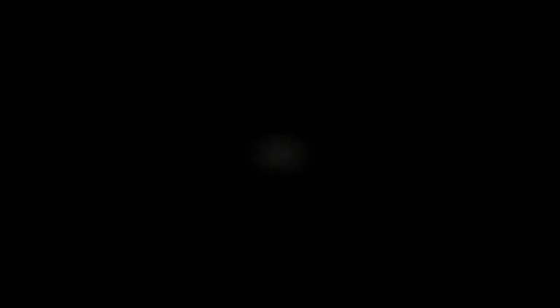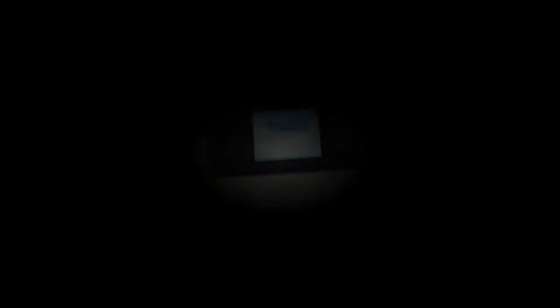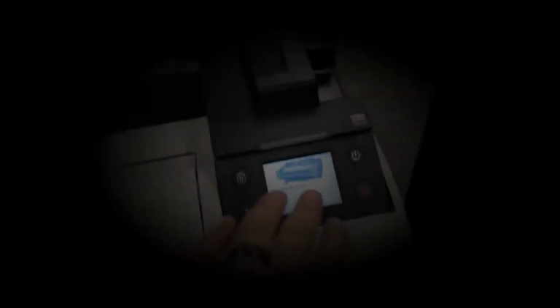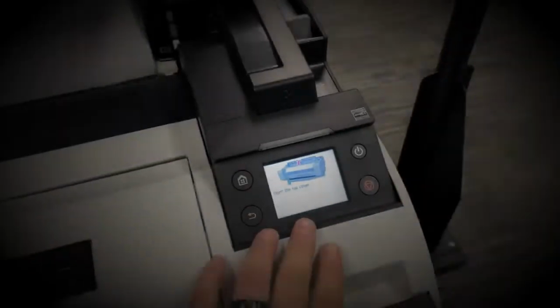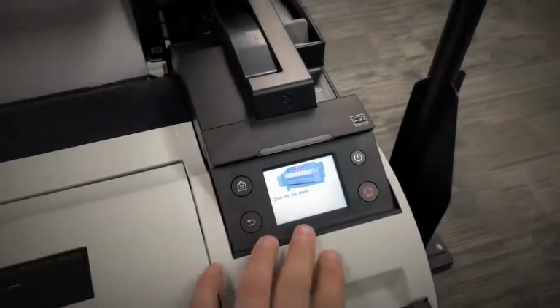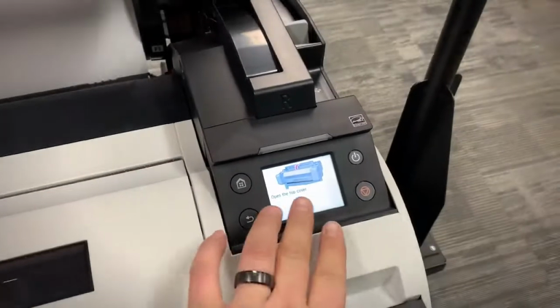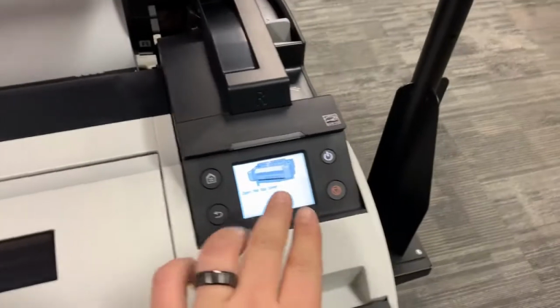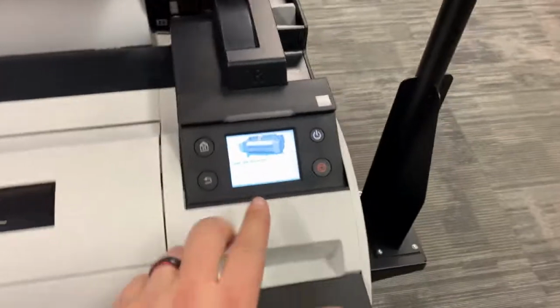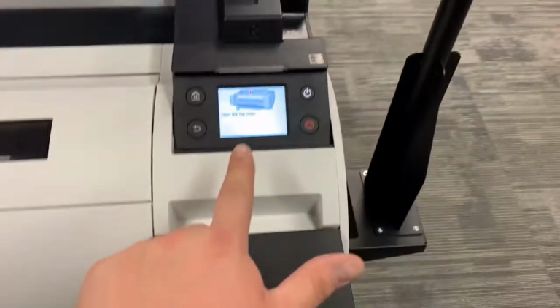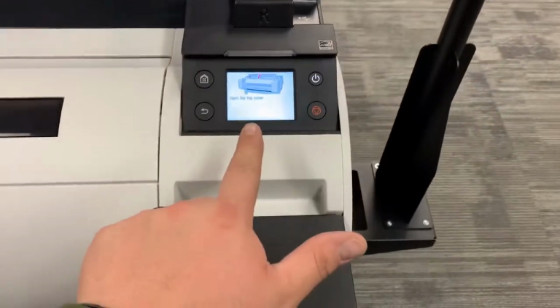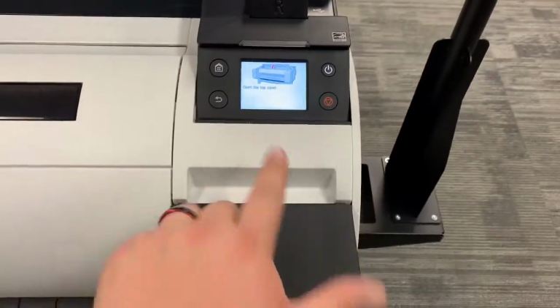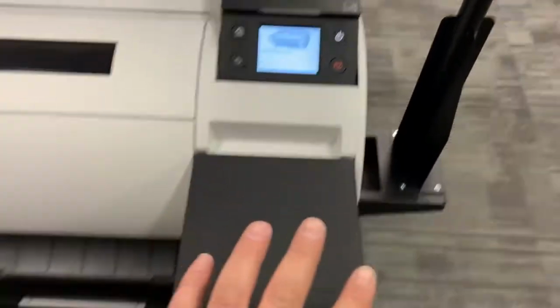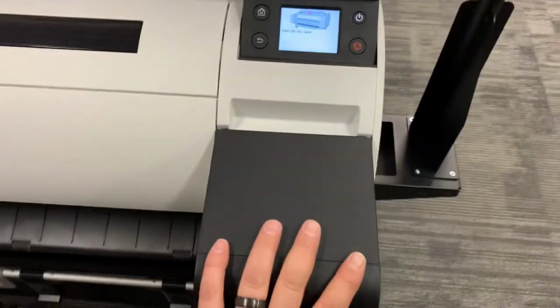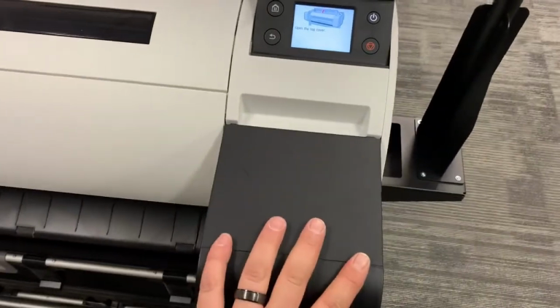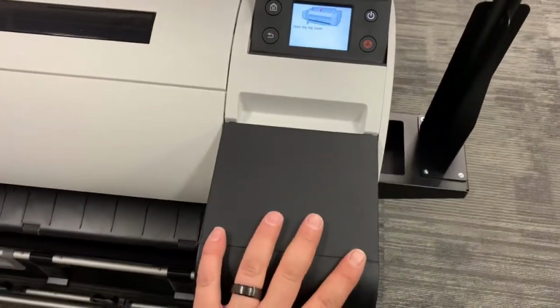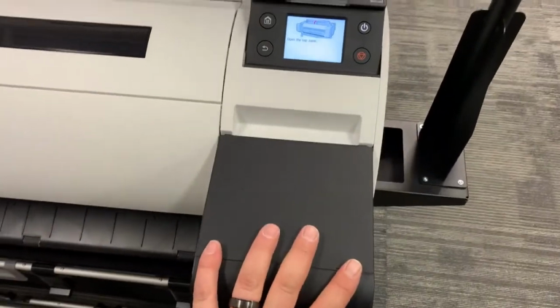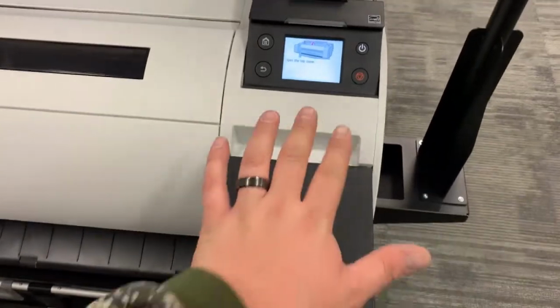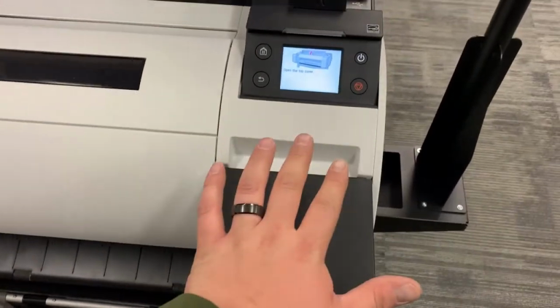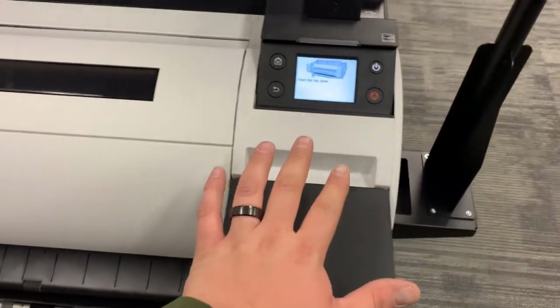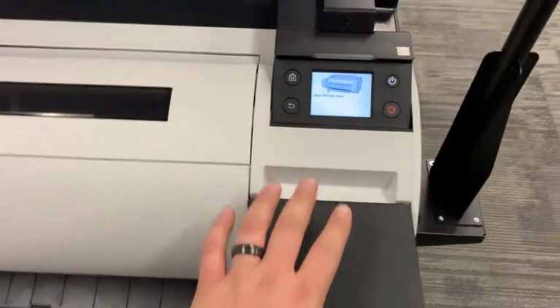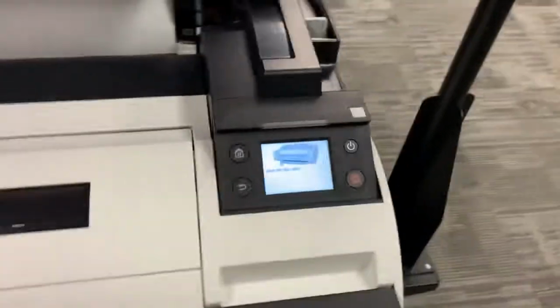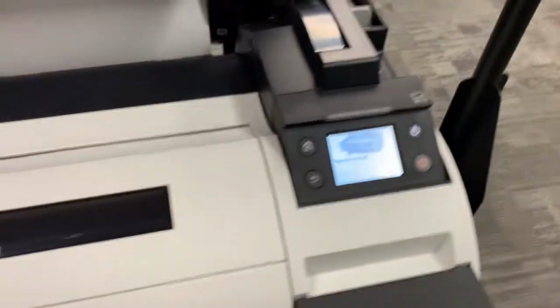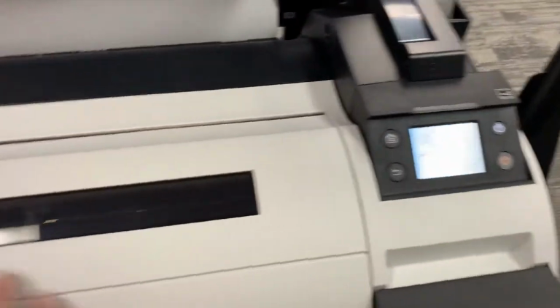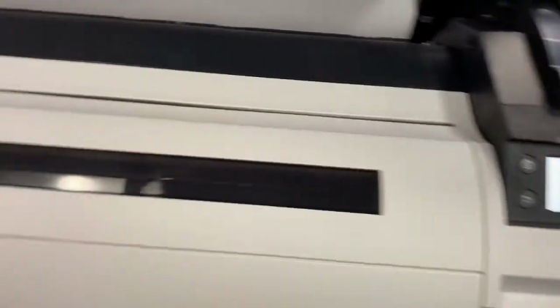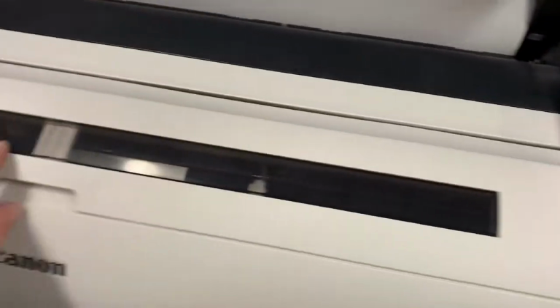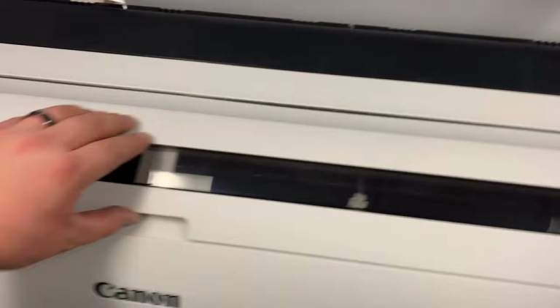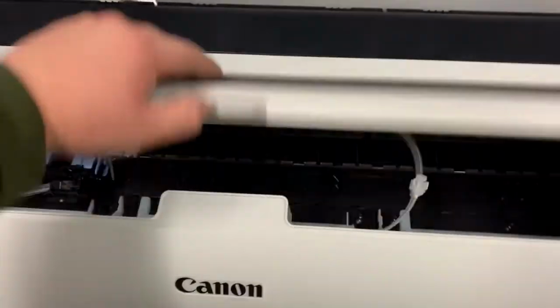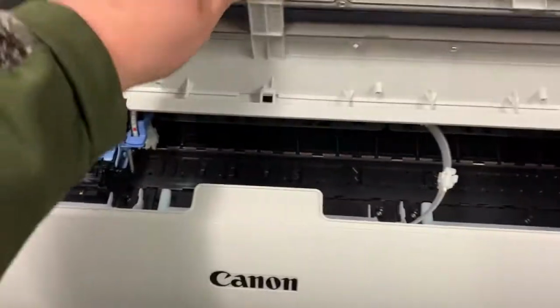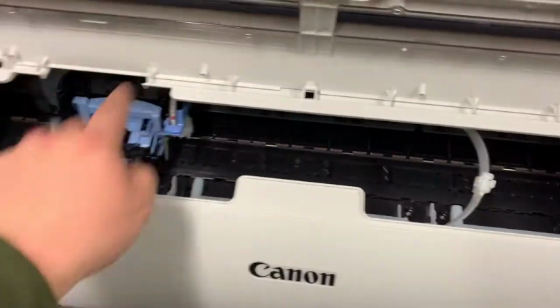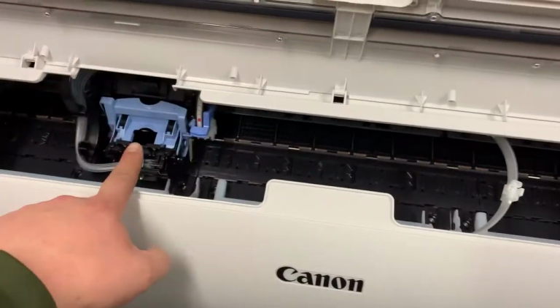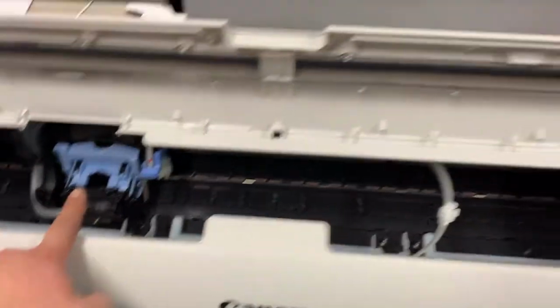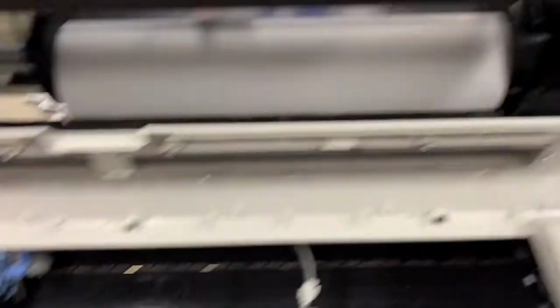I chose my language and my time zone and put the inks in when instructed. Now the machine is asking me to put the printhead in.